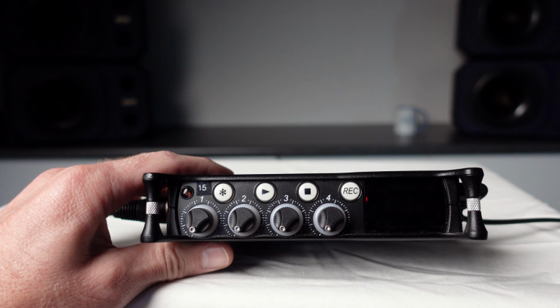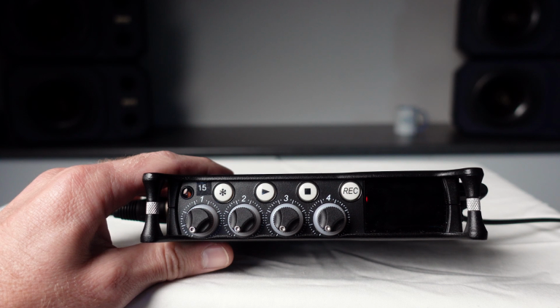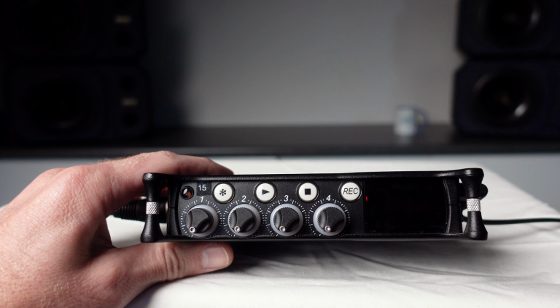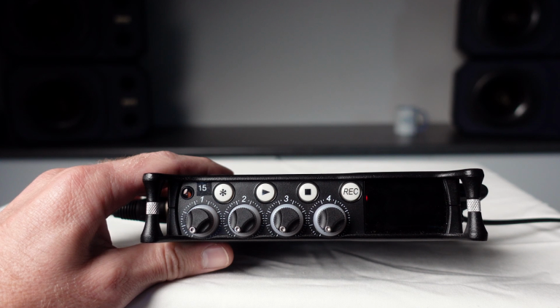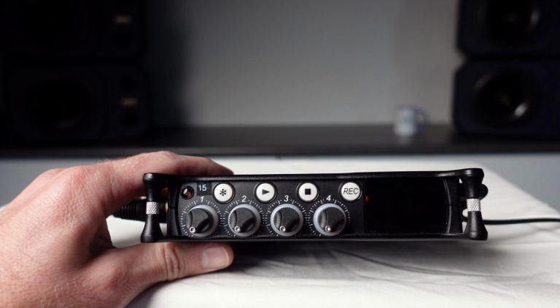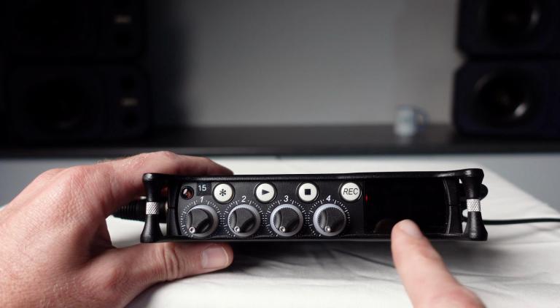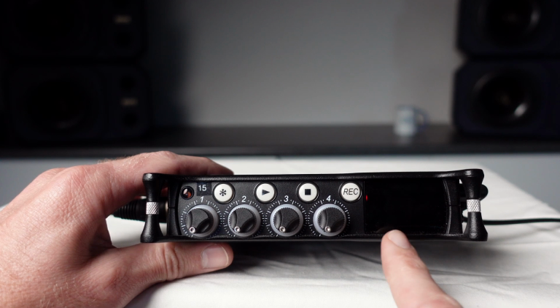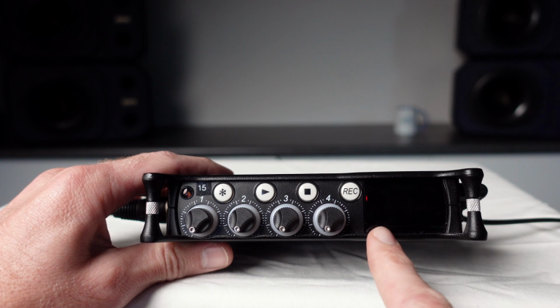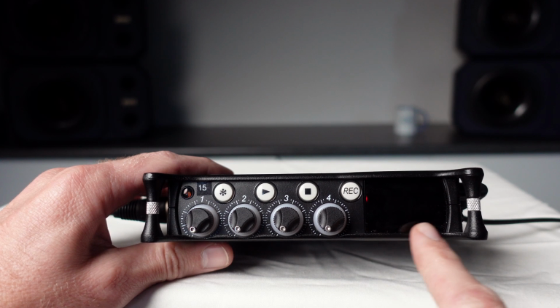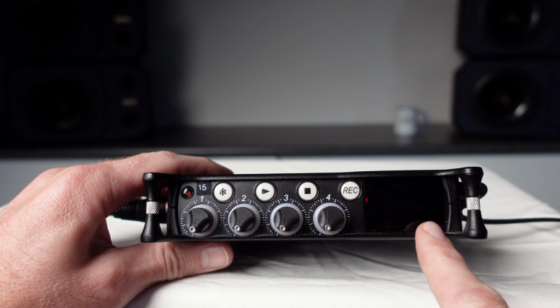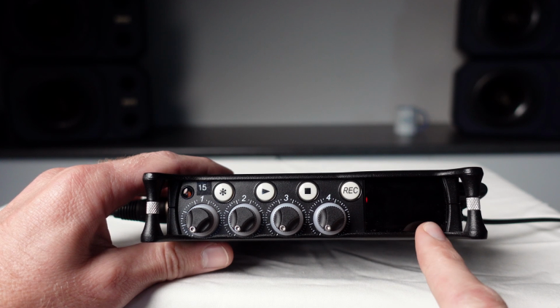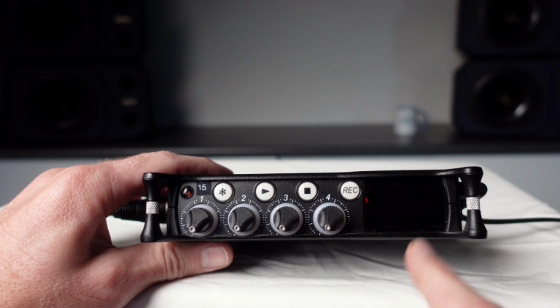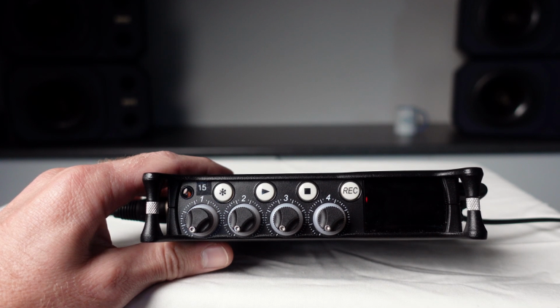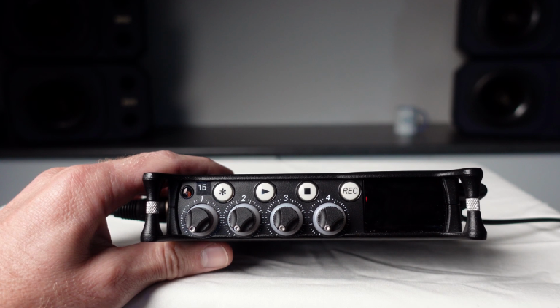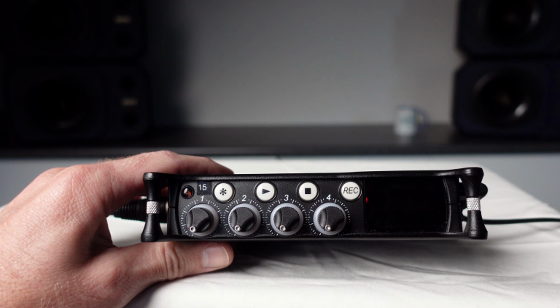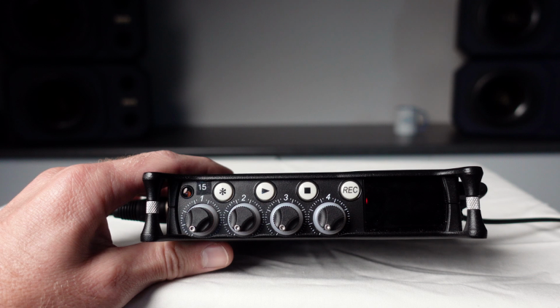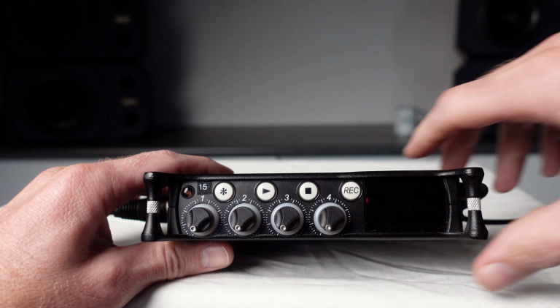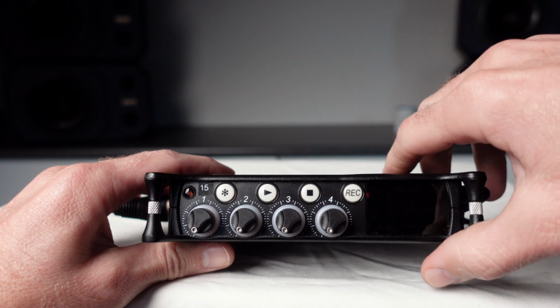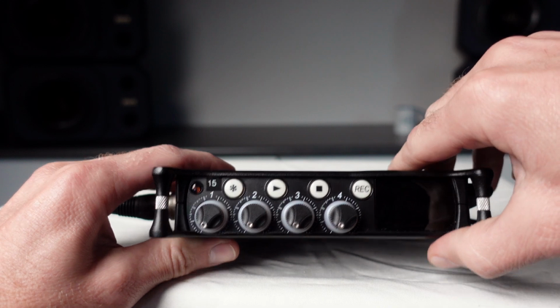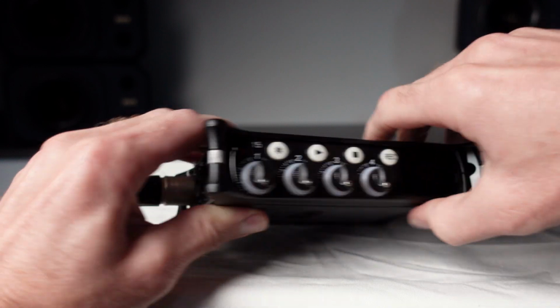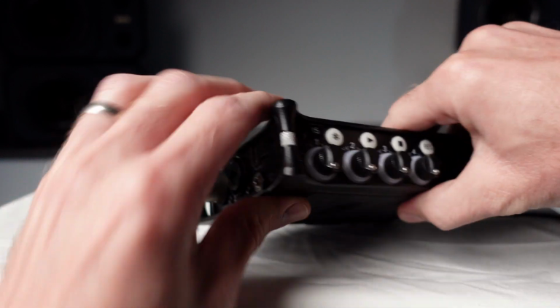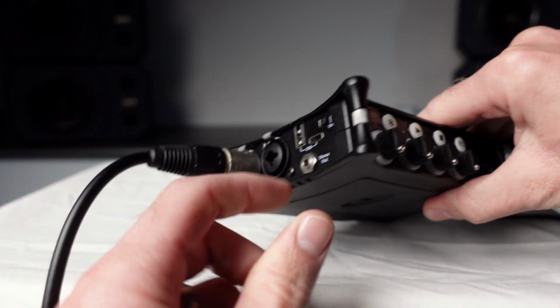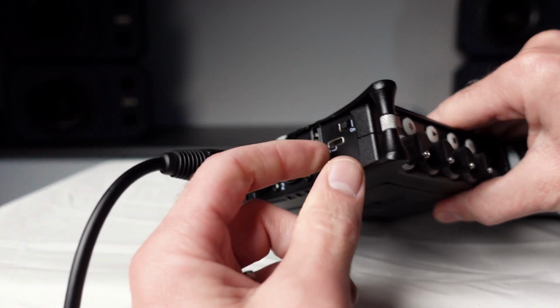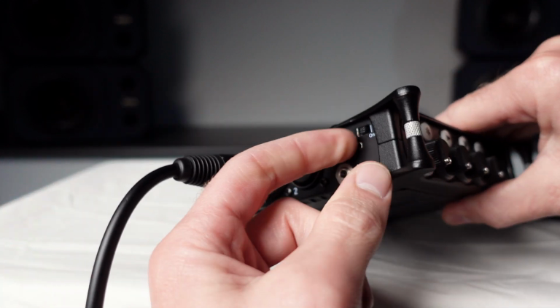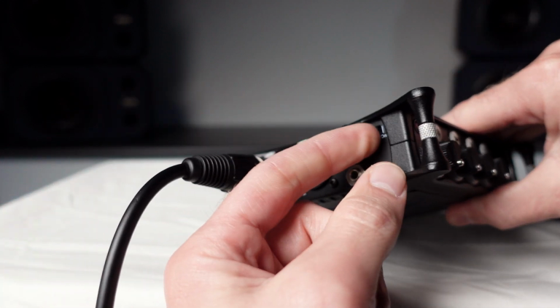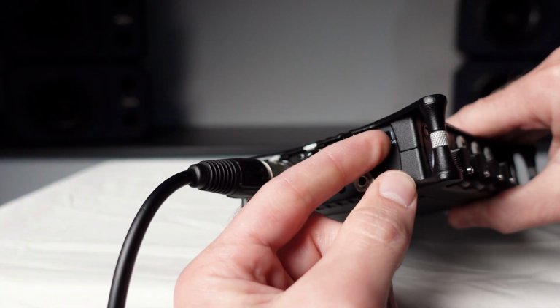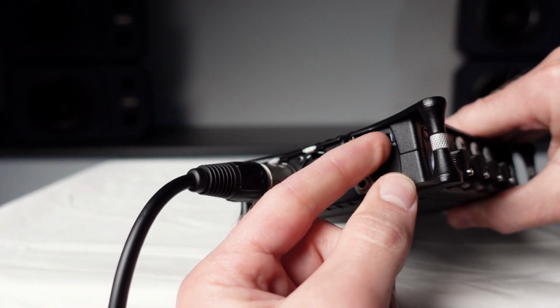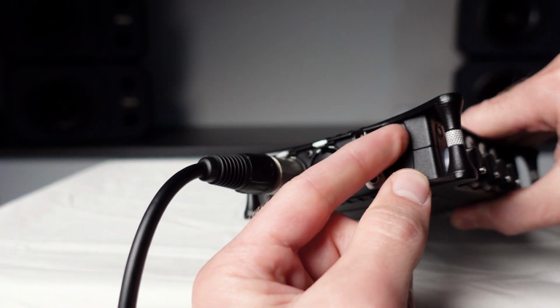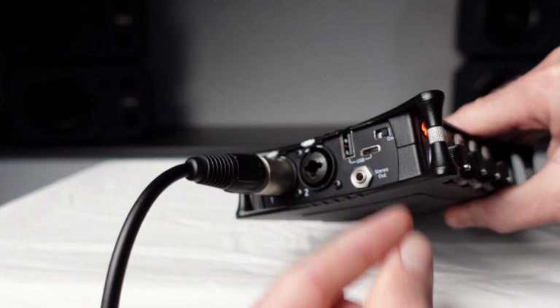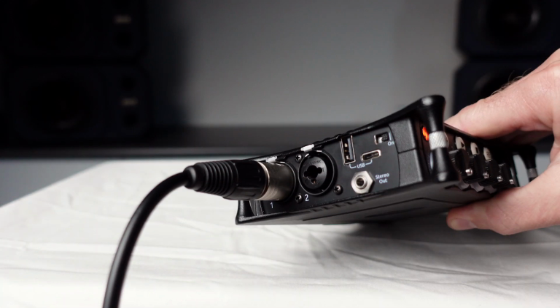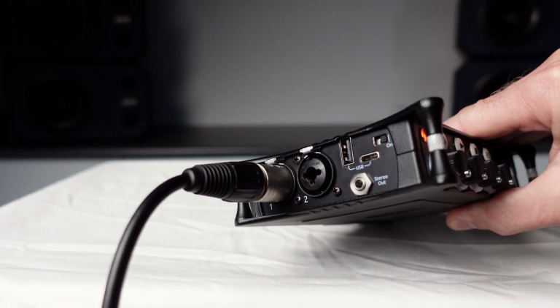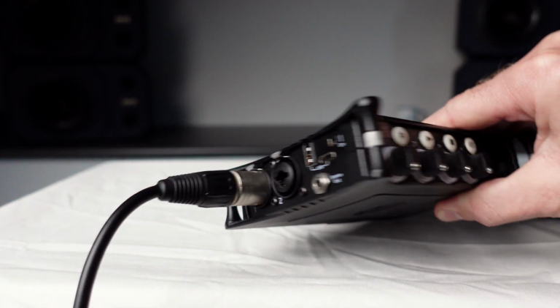And on the right-hand side we have the touch screen. But before we talk about that we need to turn on the machine using the power on/off switch on the left-hand side.